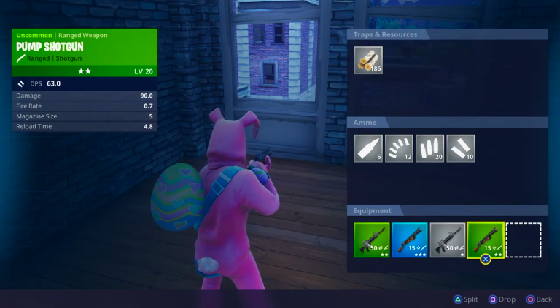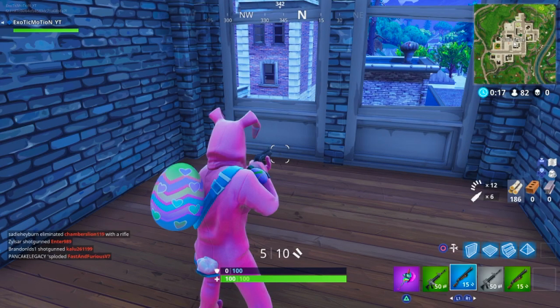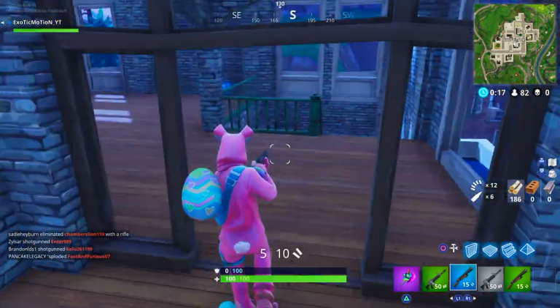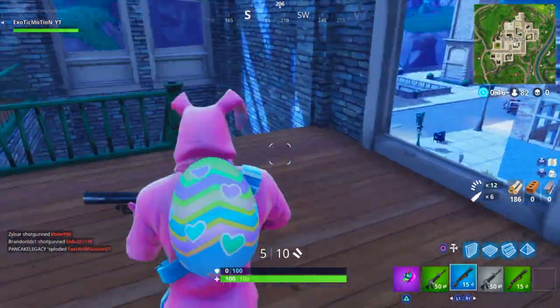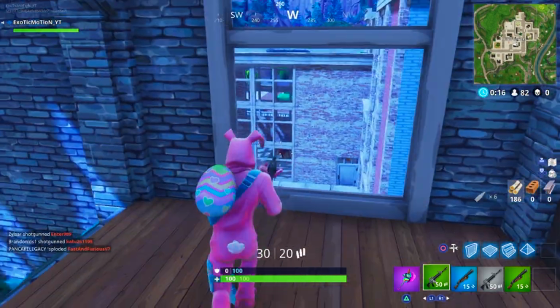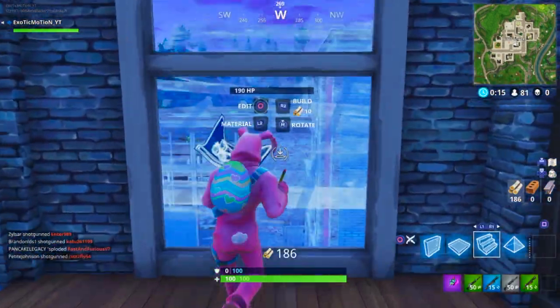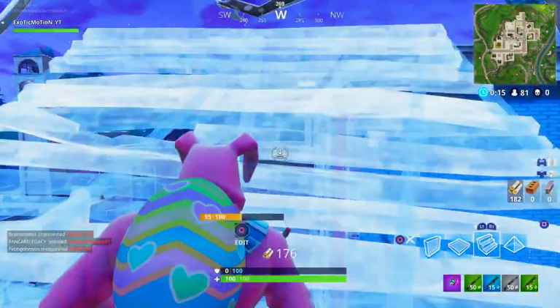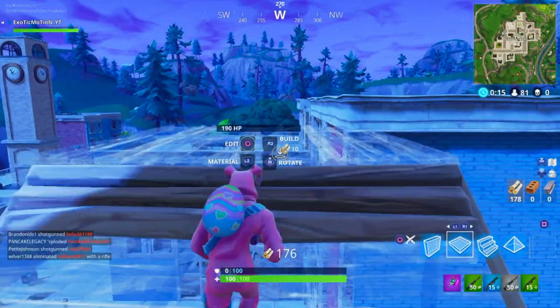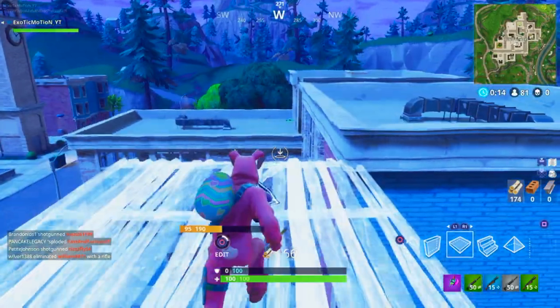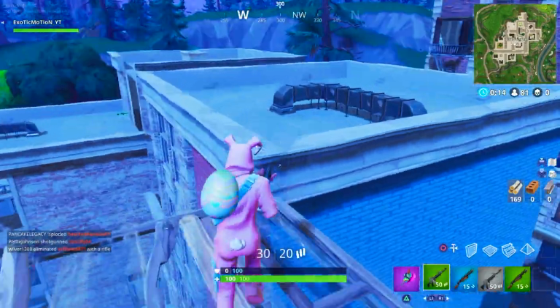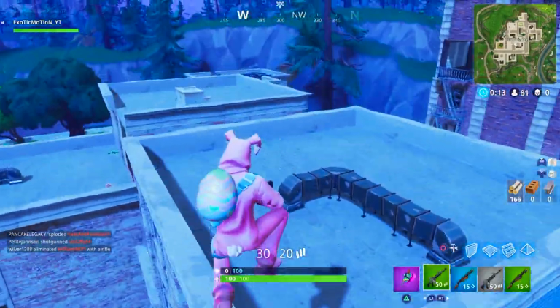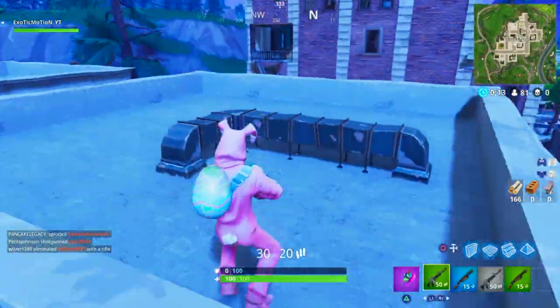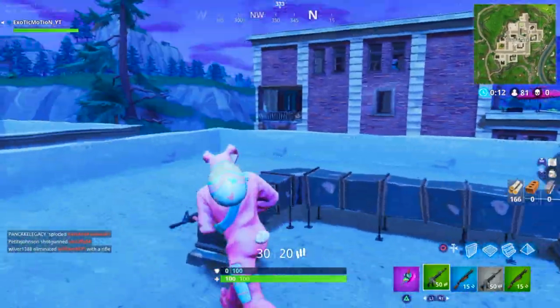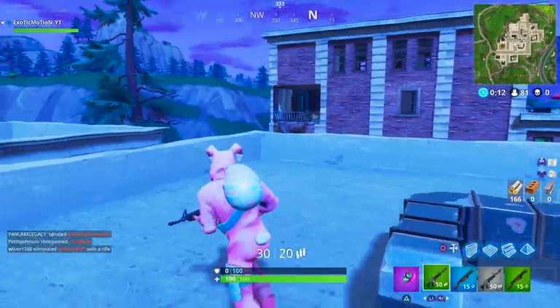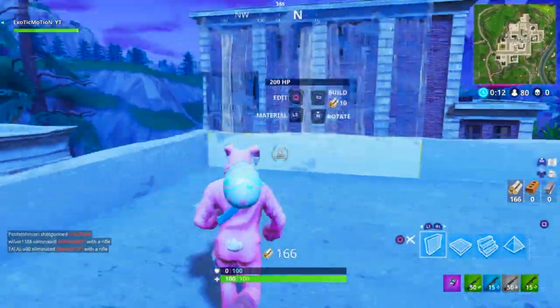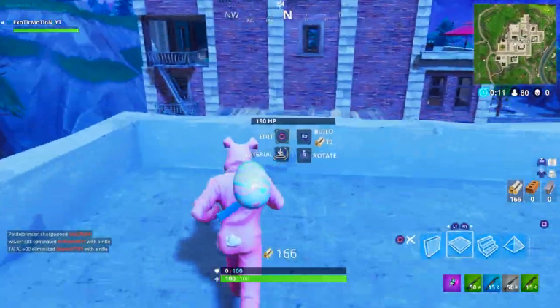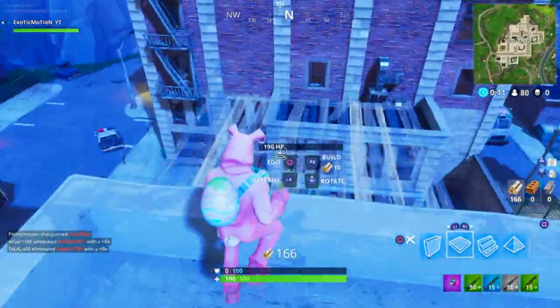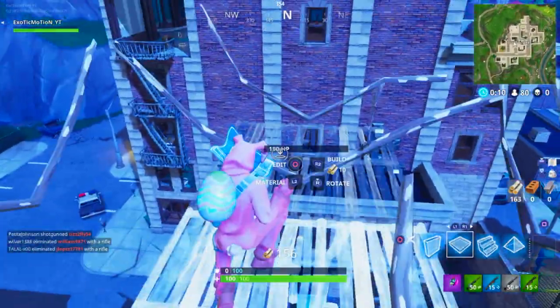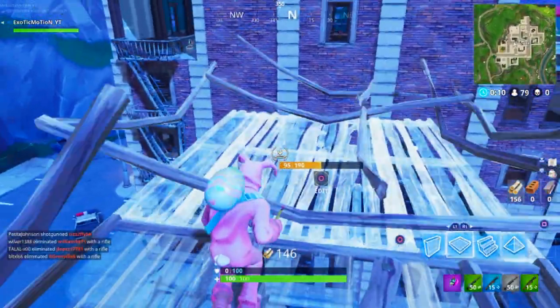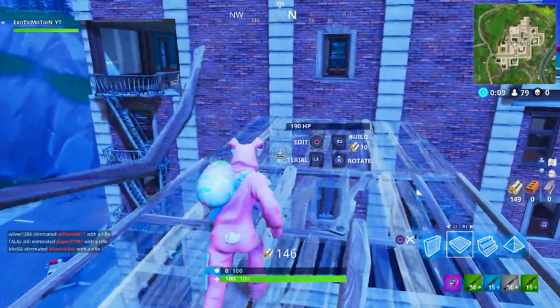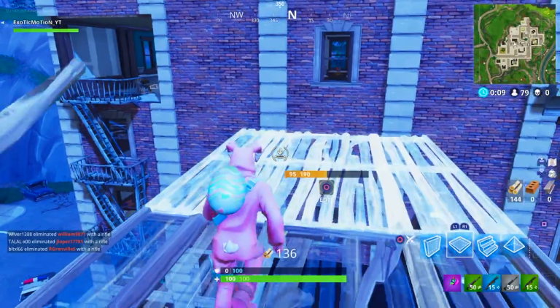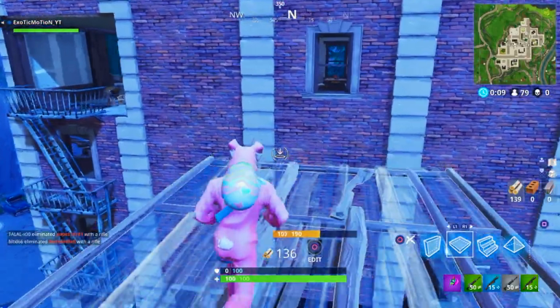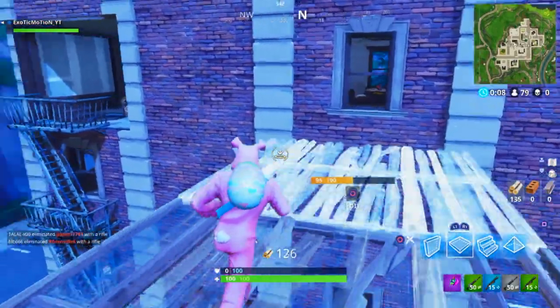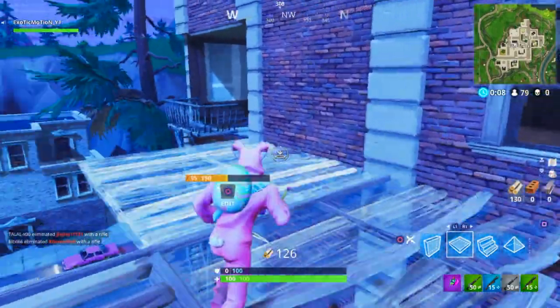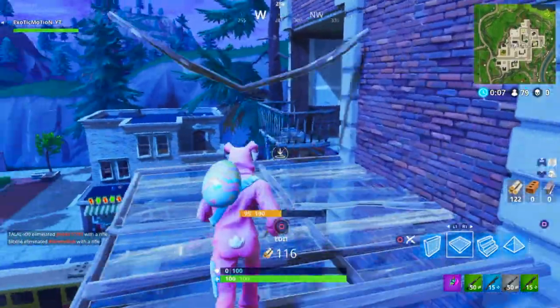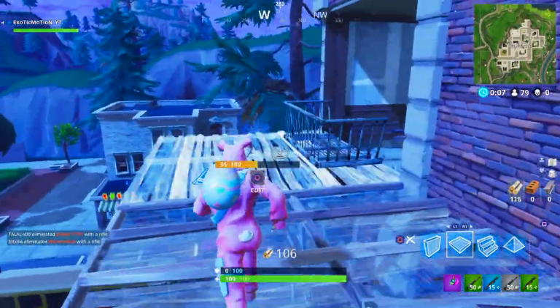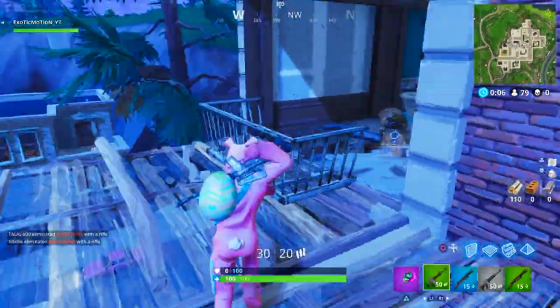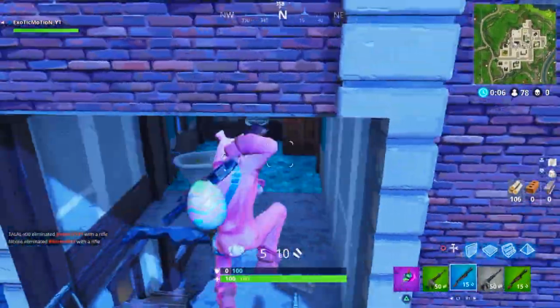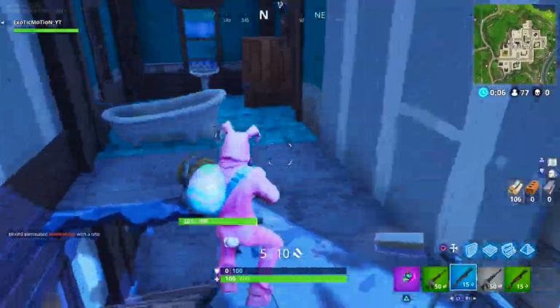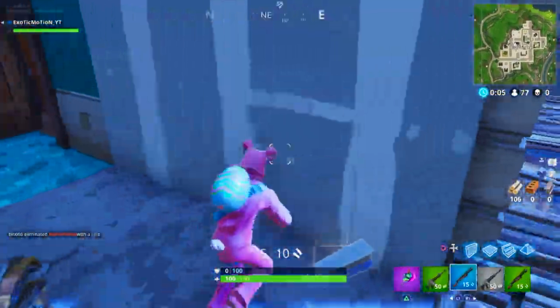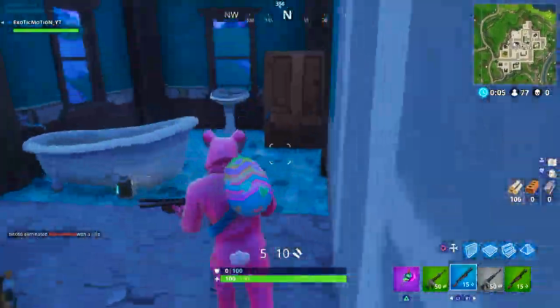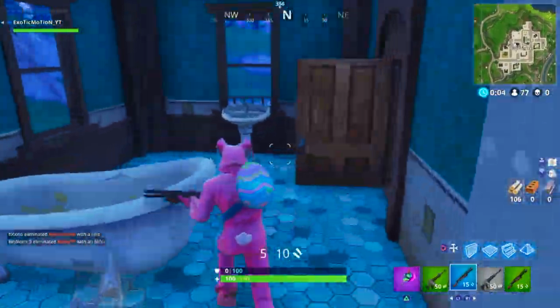All right, we got good loot. Let's try and push up this way. I hear someone in here — someone's in this brick building. We're just going to get really aggressive, you guys, just so that way we can try and get as many kills as we can here at Tilted Towers.